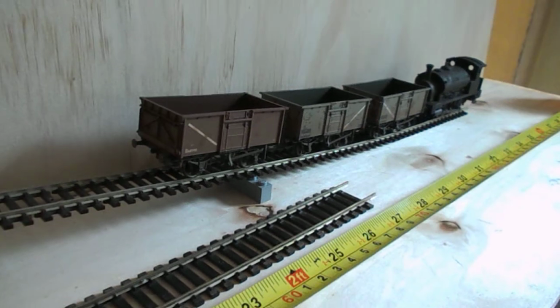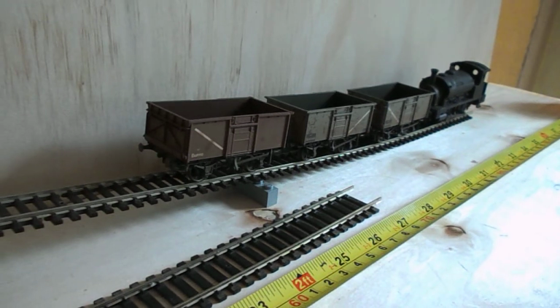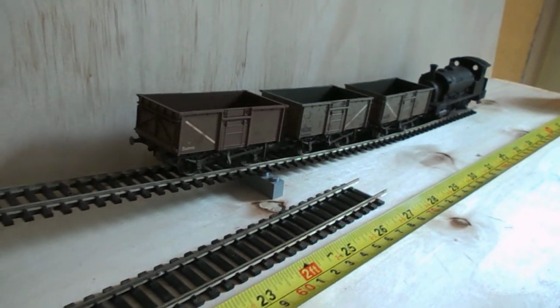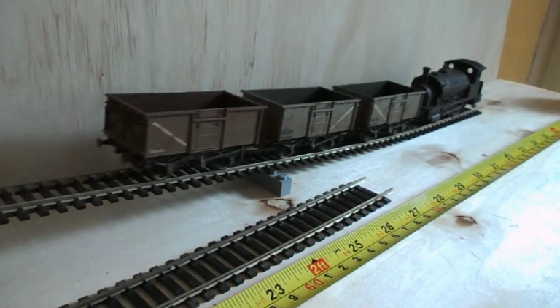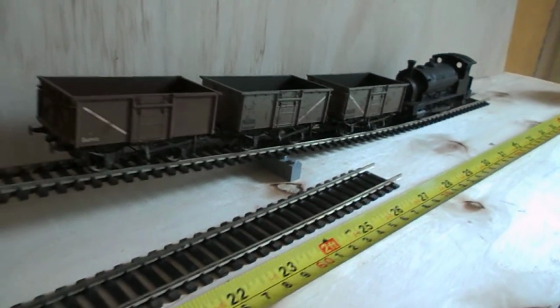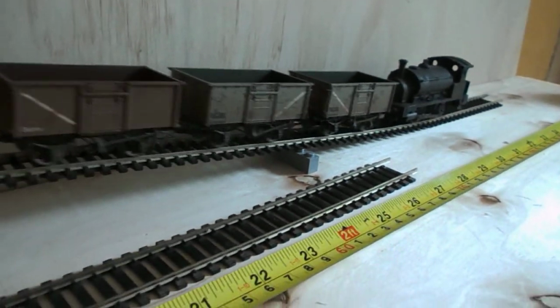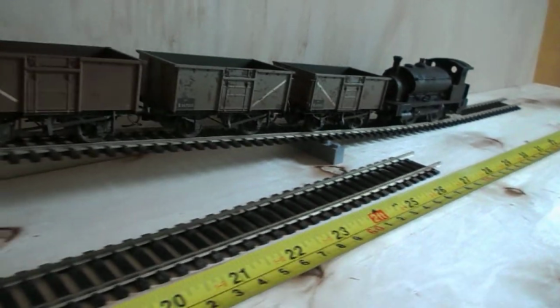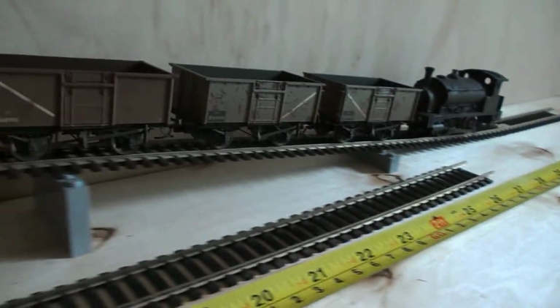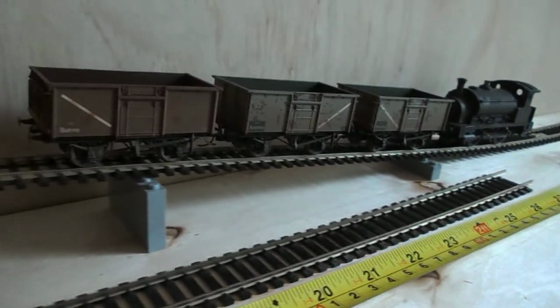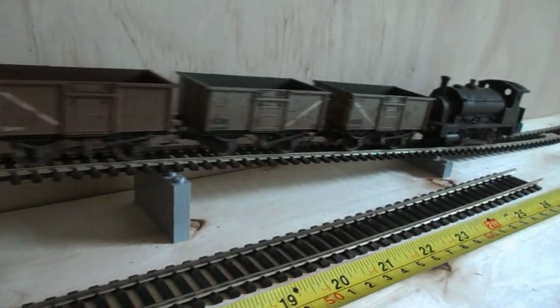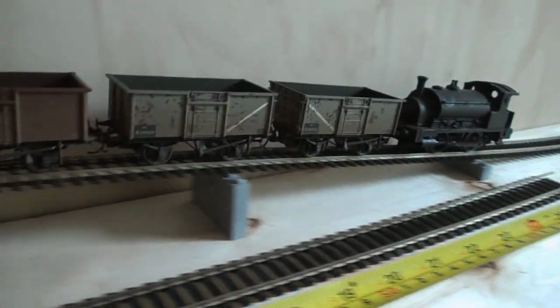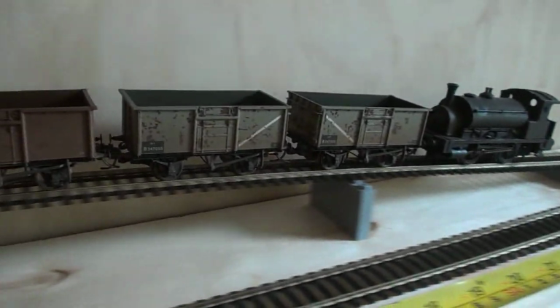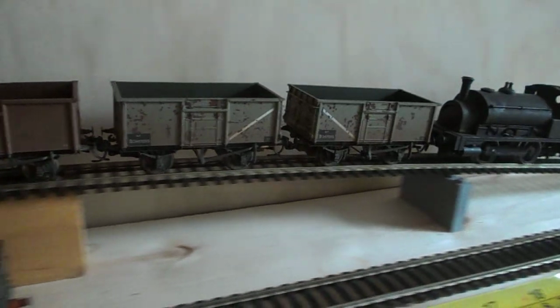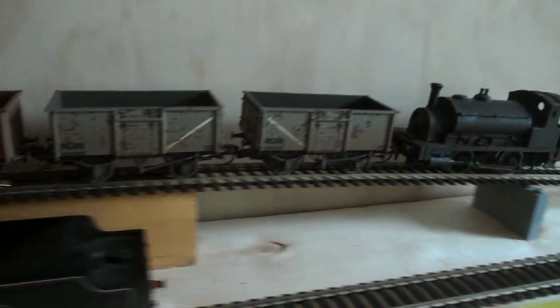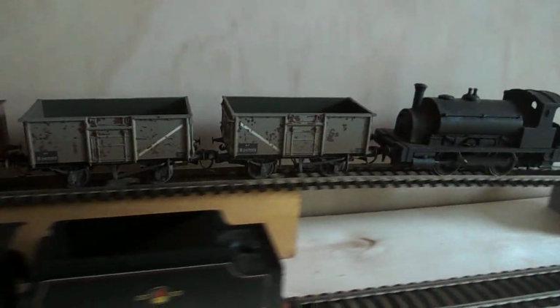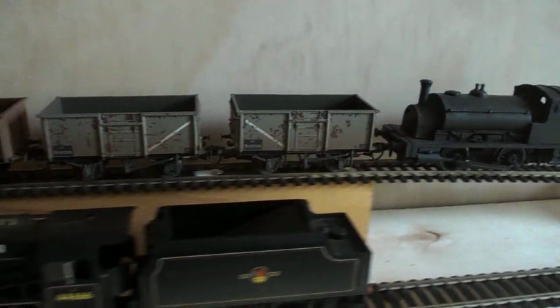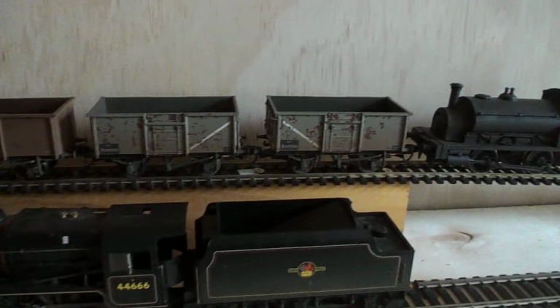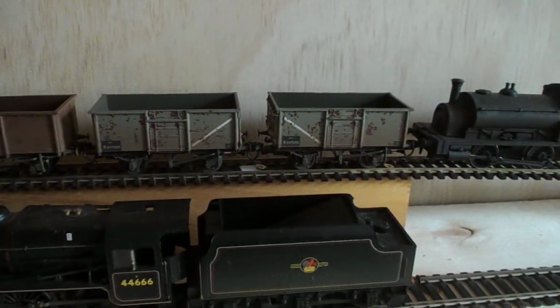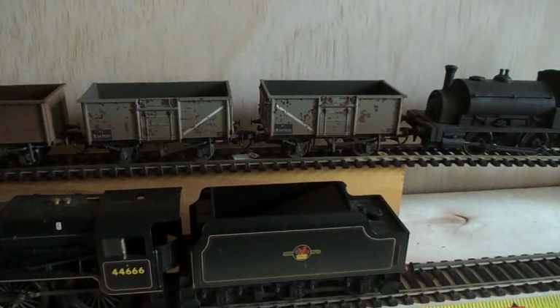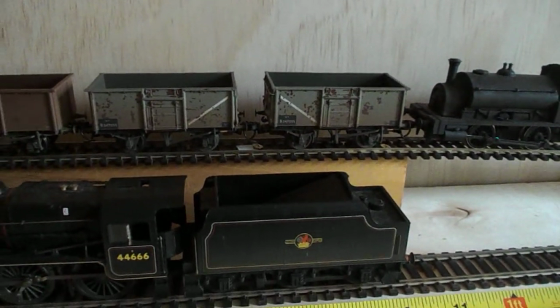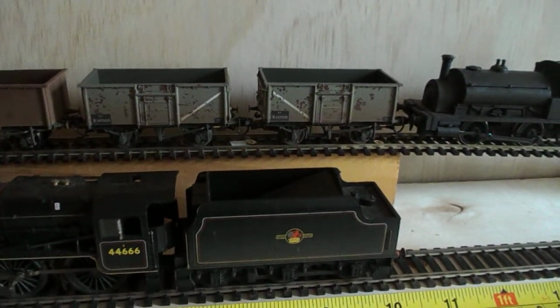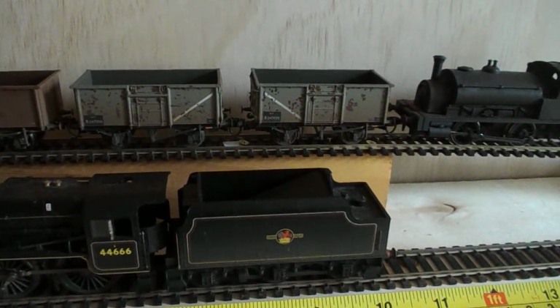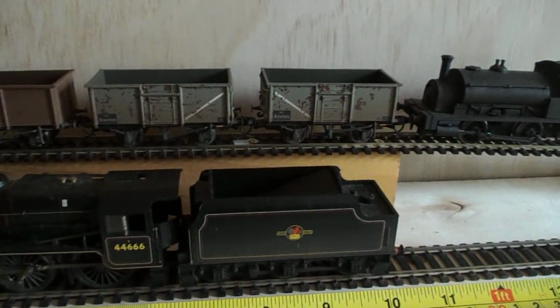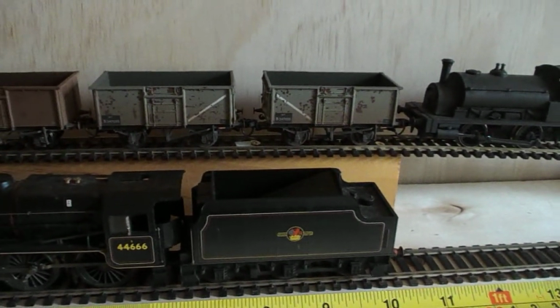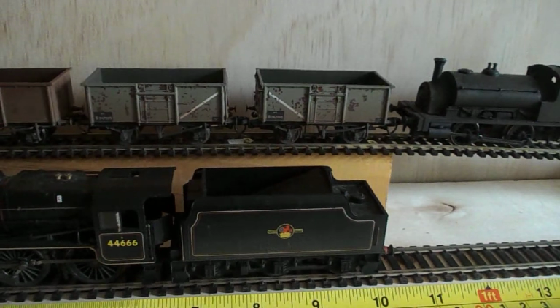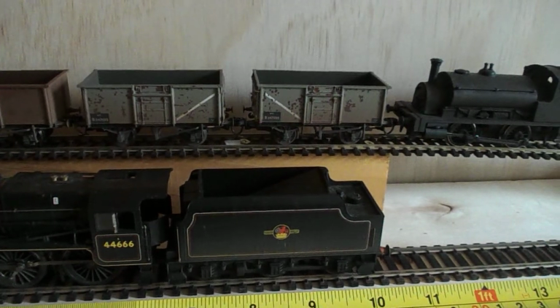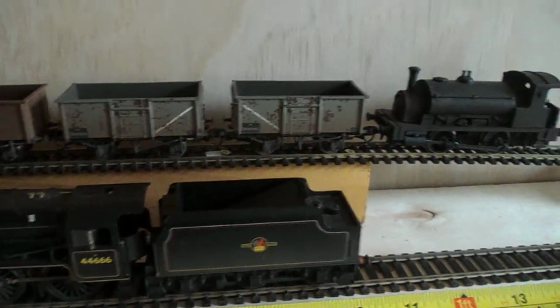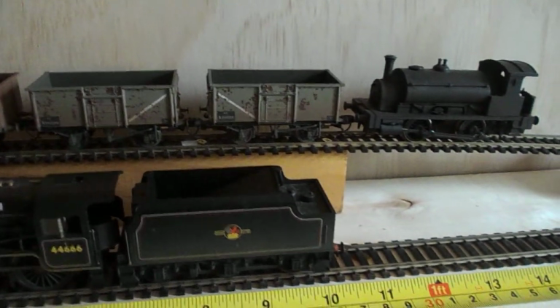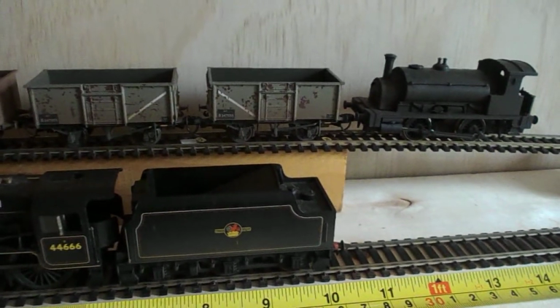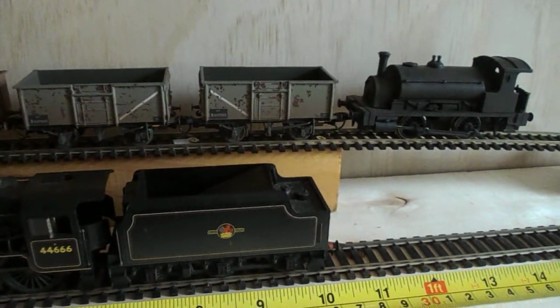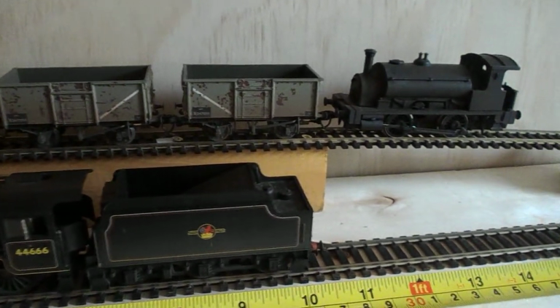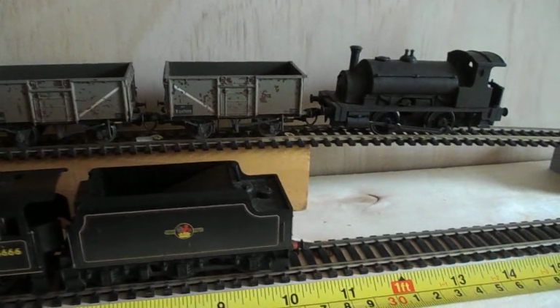Here we go. And up to the top — you can imagine the coaling stage will be sitting there where the wagons have stopped, being unloaded and run back down again.